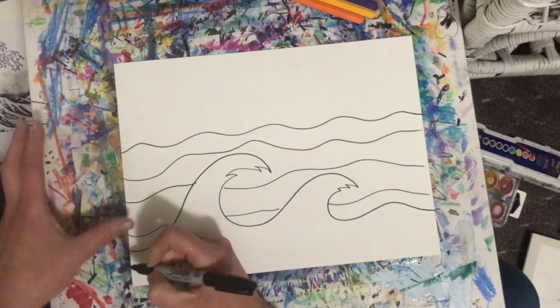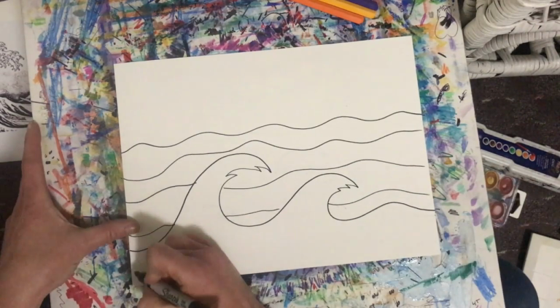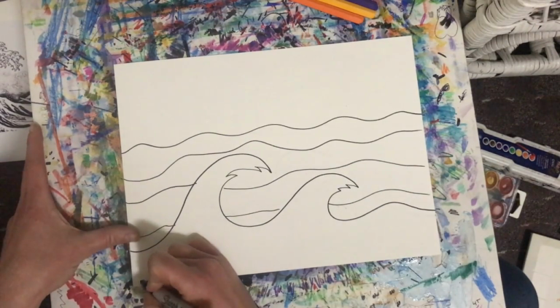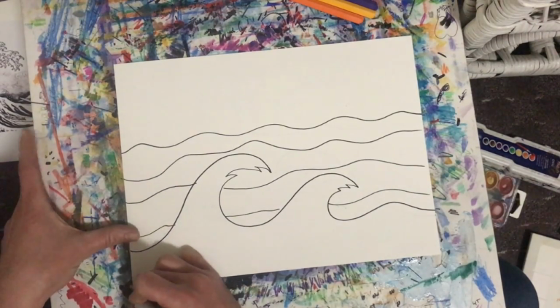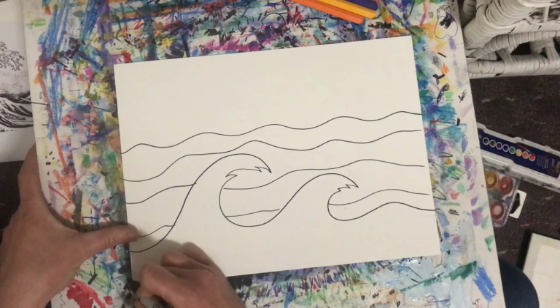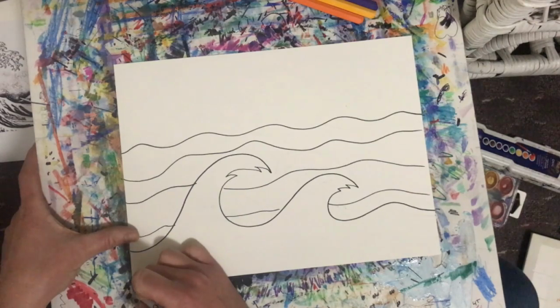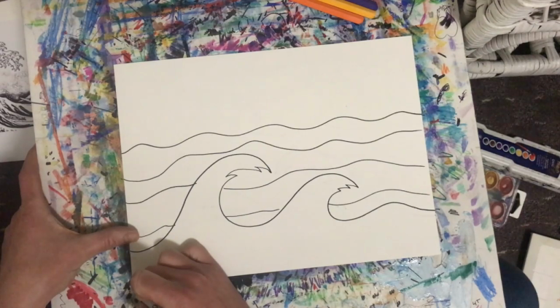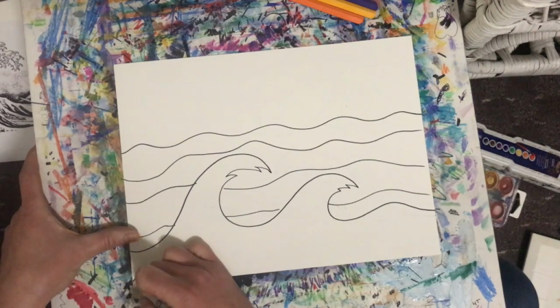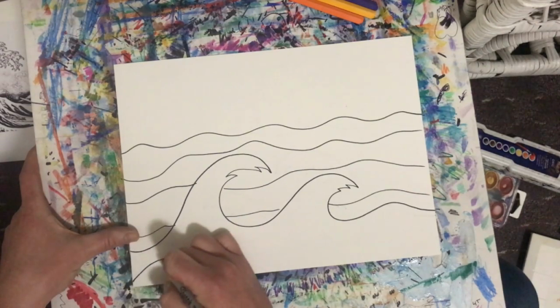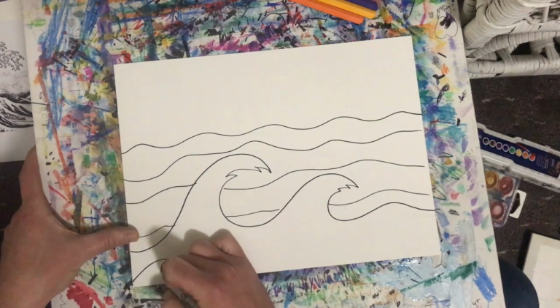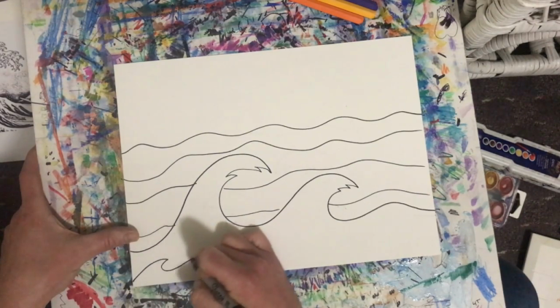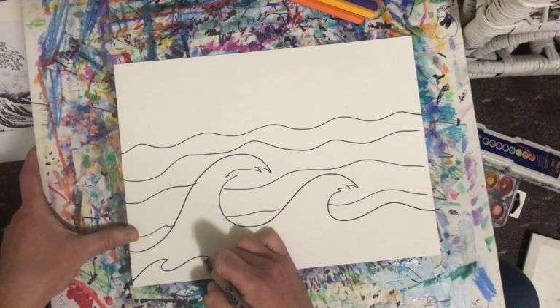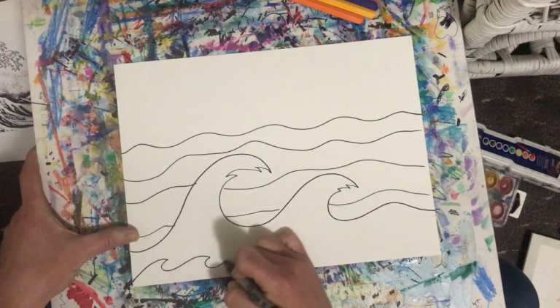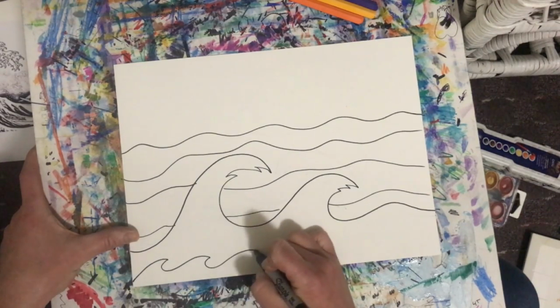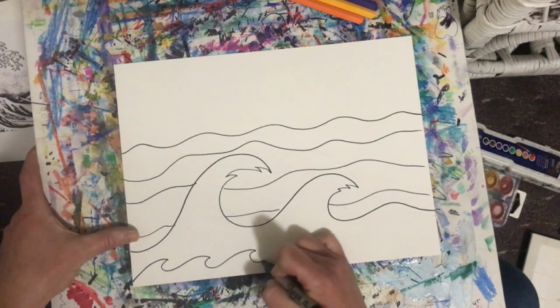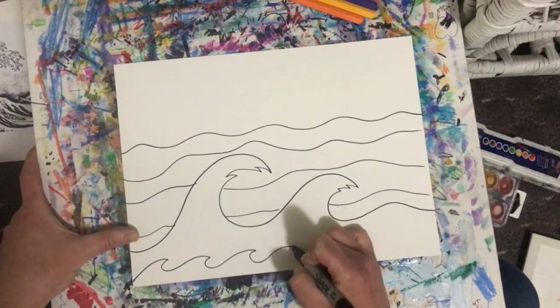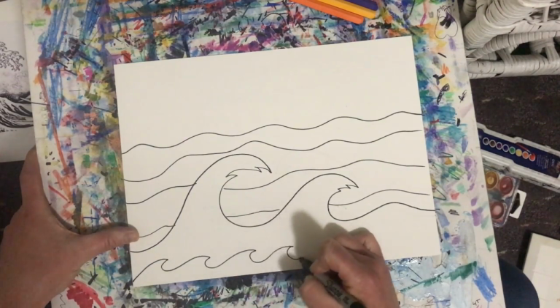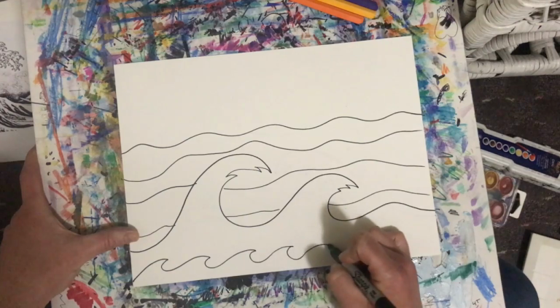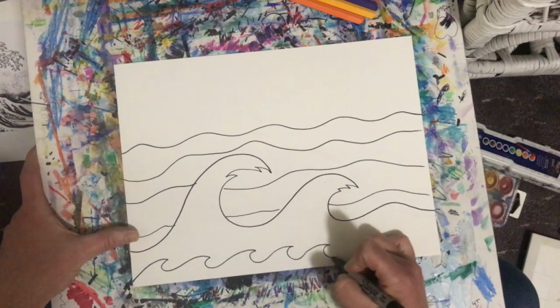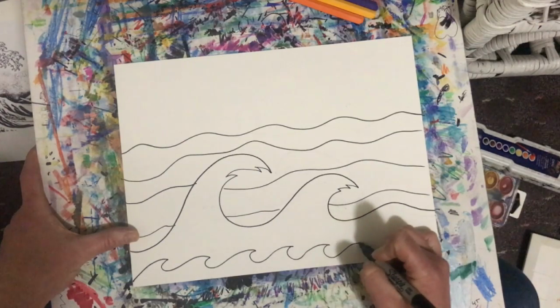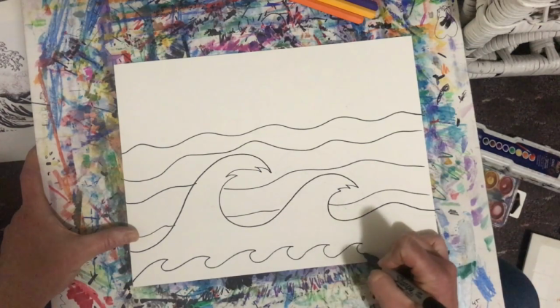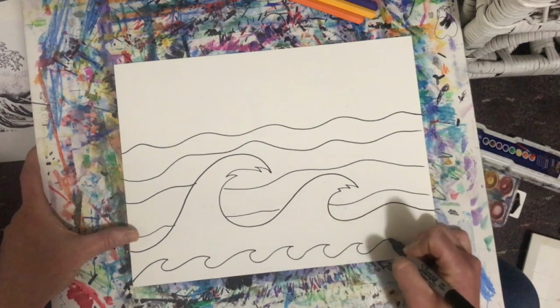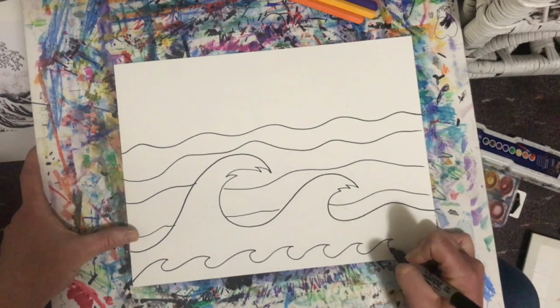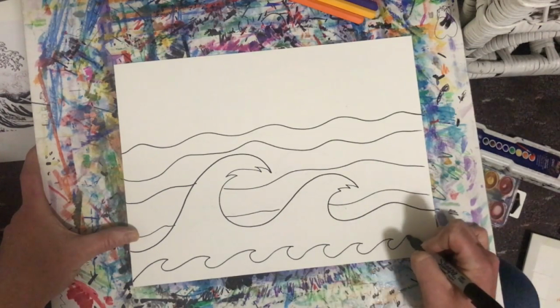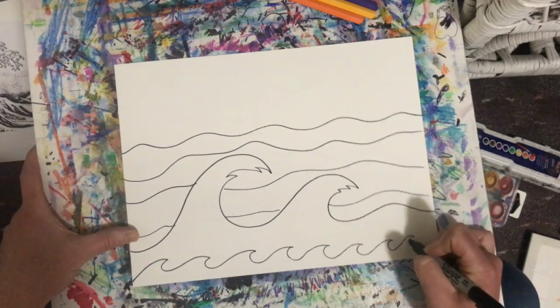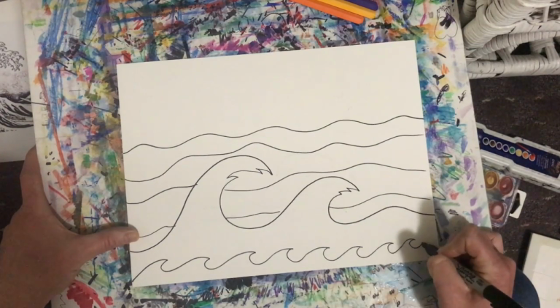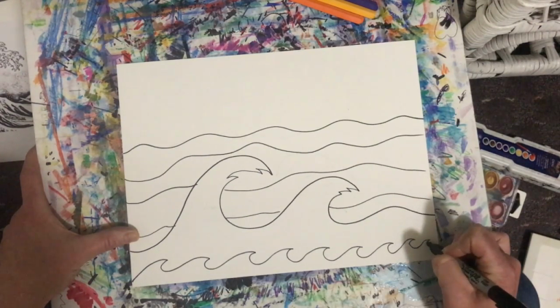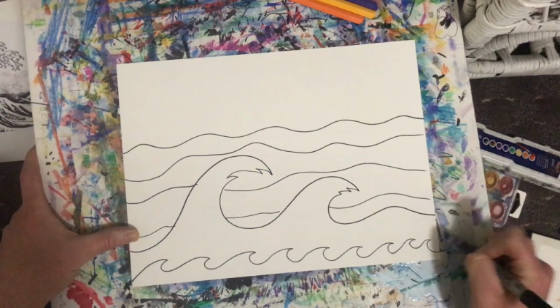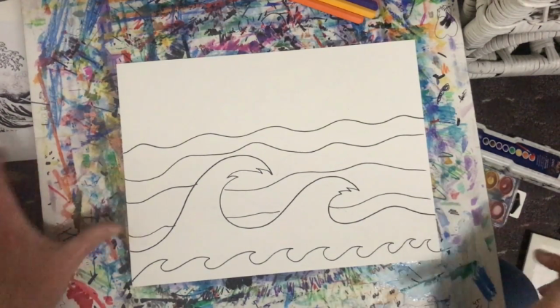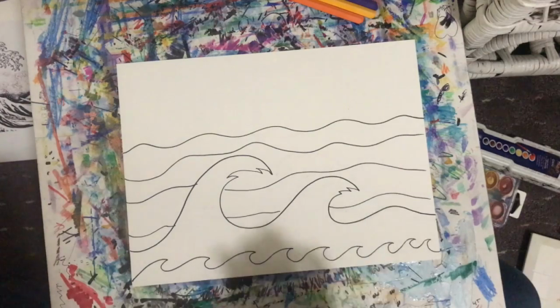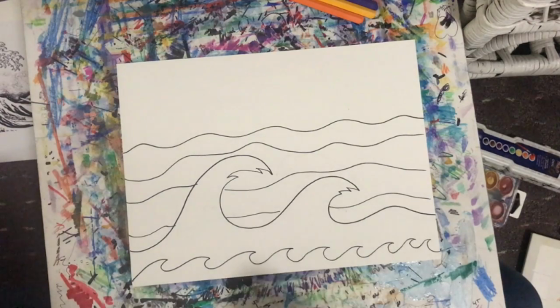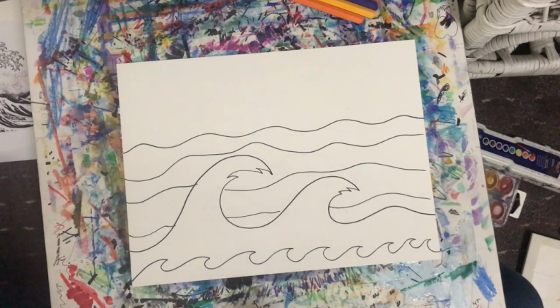Down below I'm going to add some little waves. A wave is kind of like going up a hill and making a C shape.